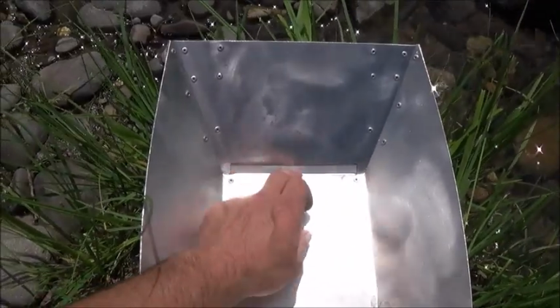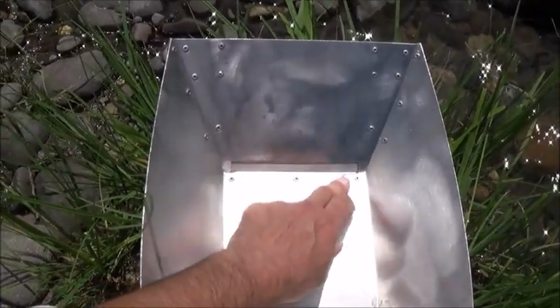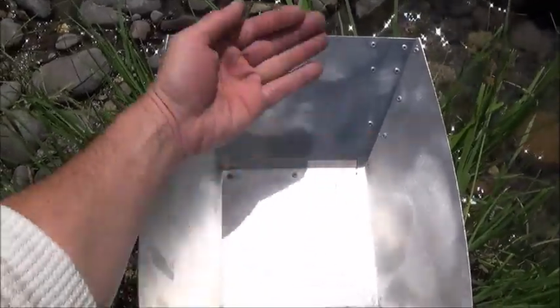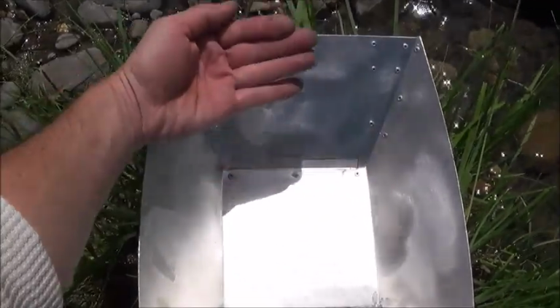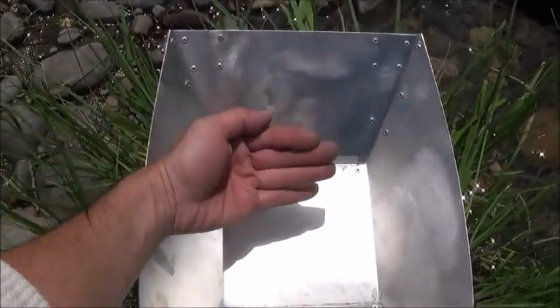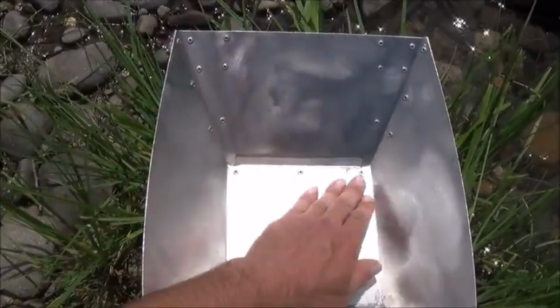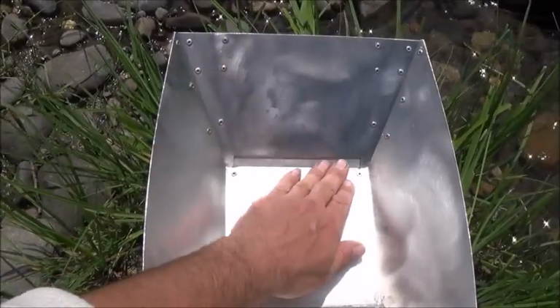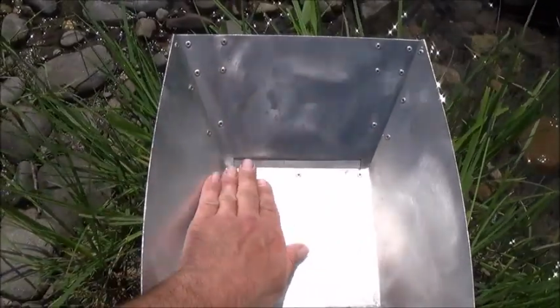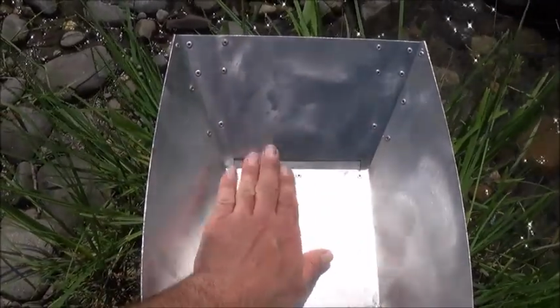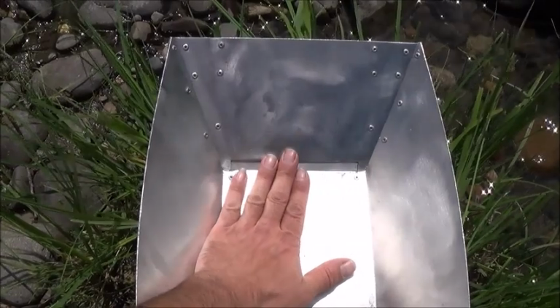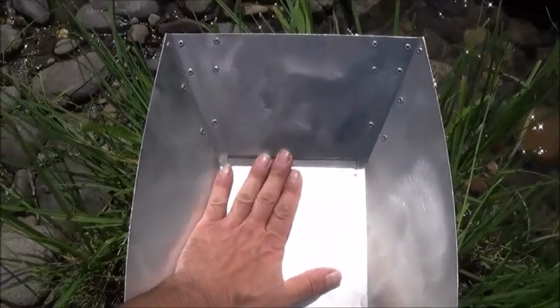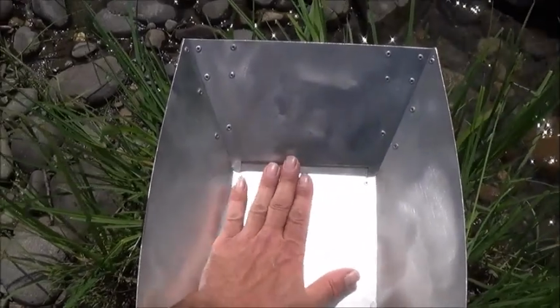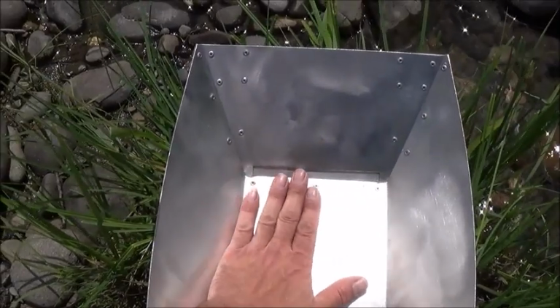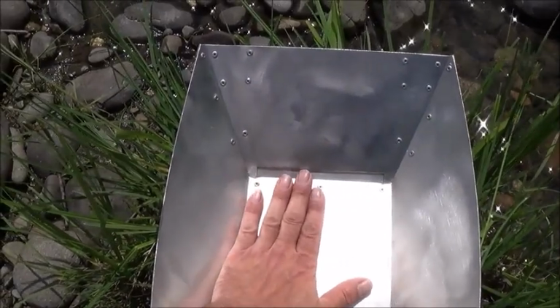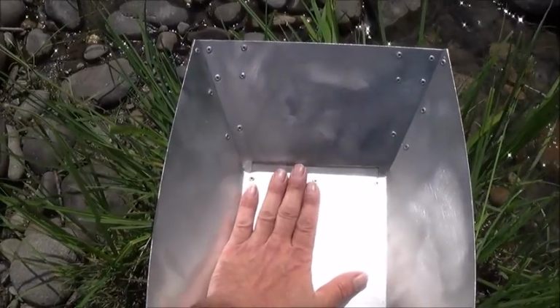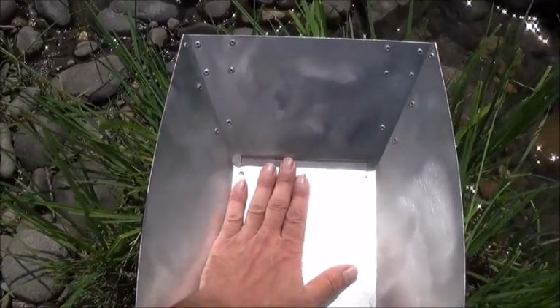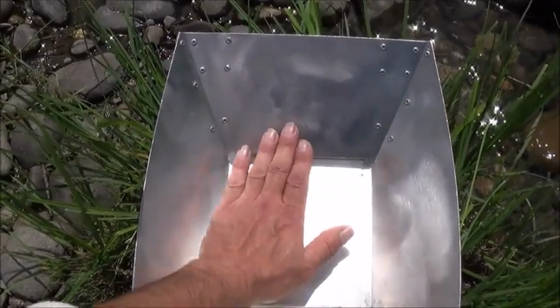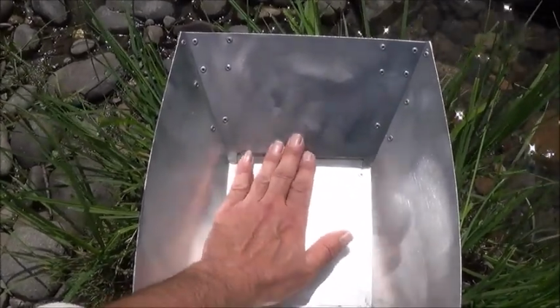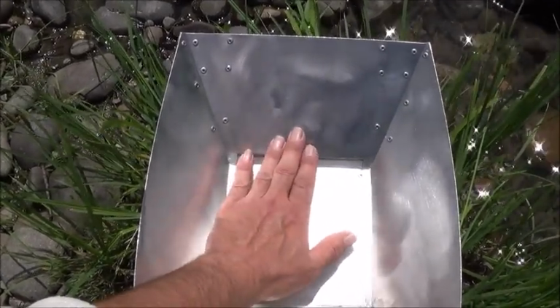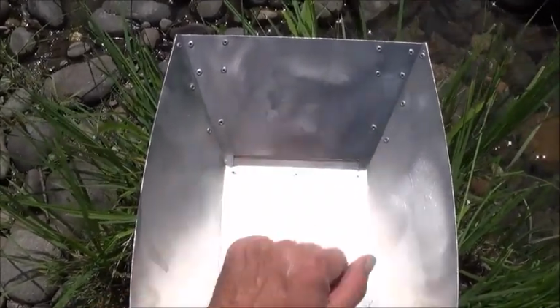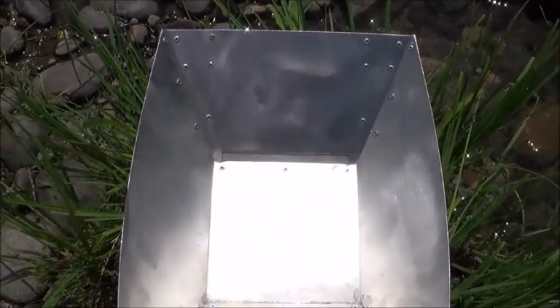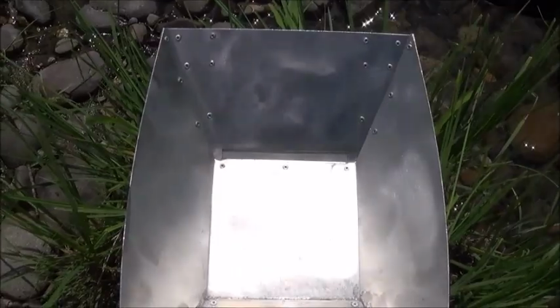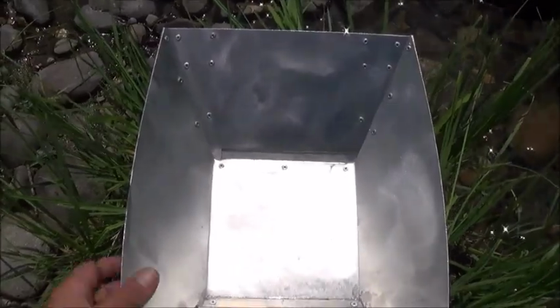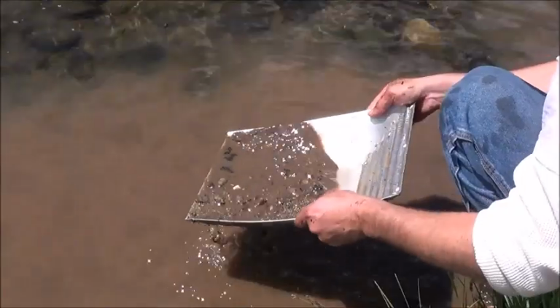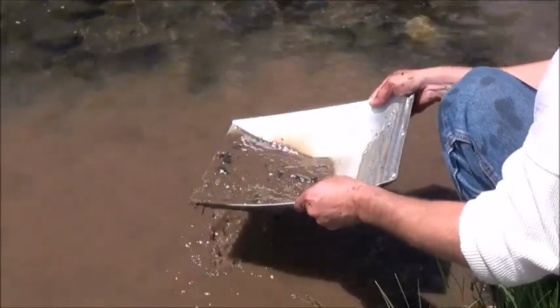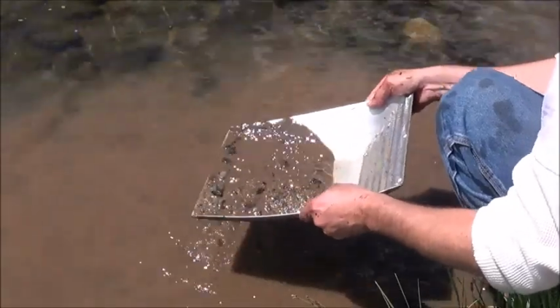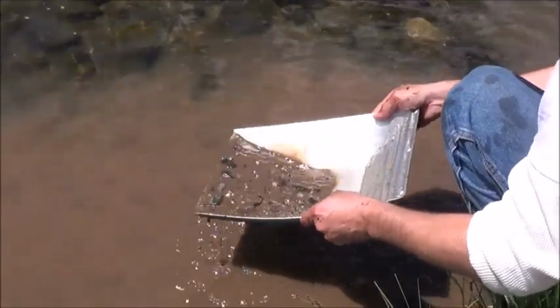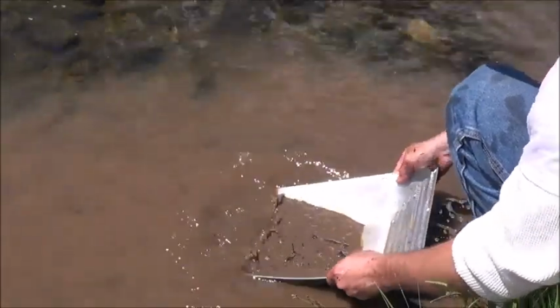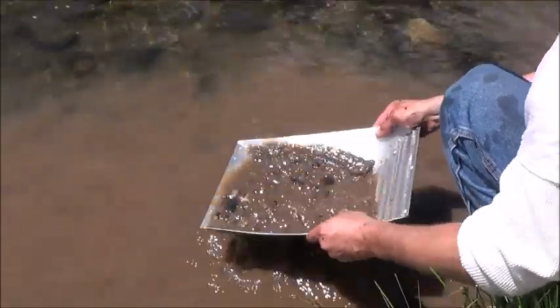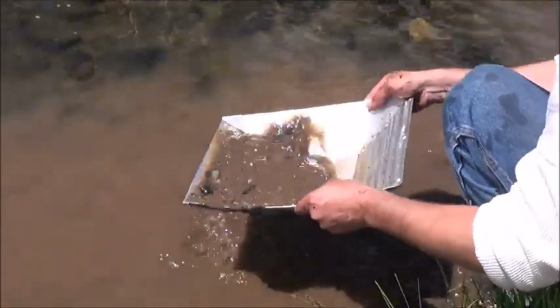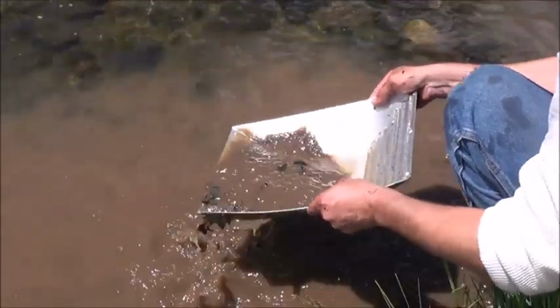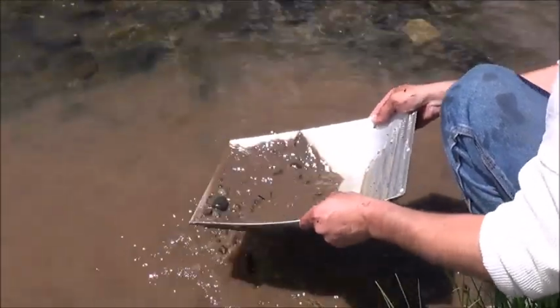There's a nice cut edge on the bottom that cuts through the material and seals it off, trapping all your black sand and your gold-bearing material right inside this little pocket behind that wall. Here we go — let's get that right against the gate.